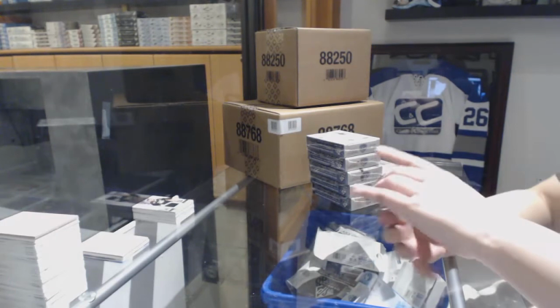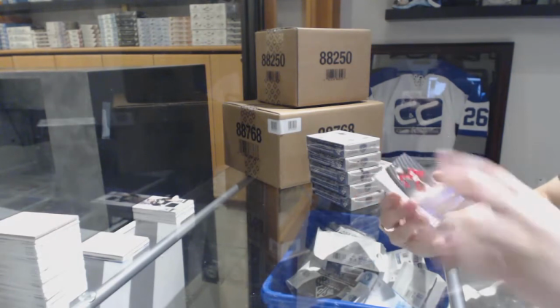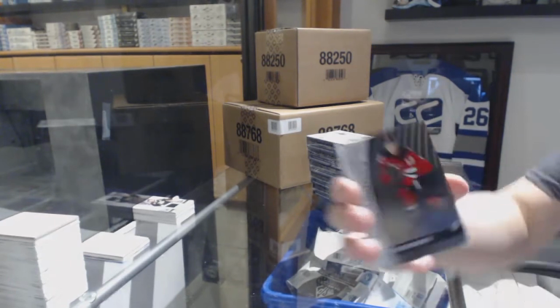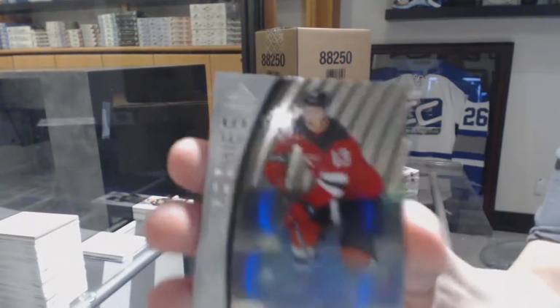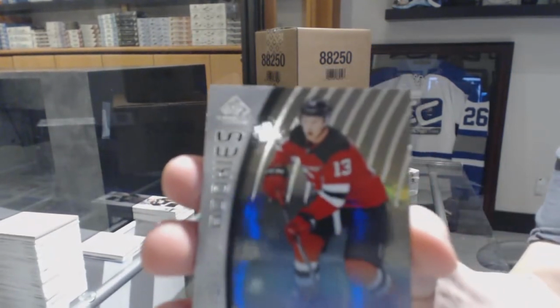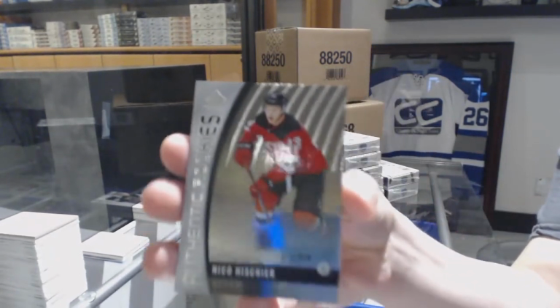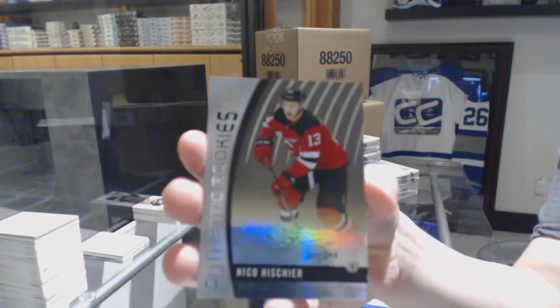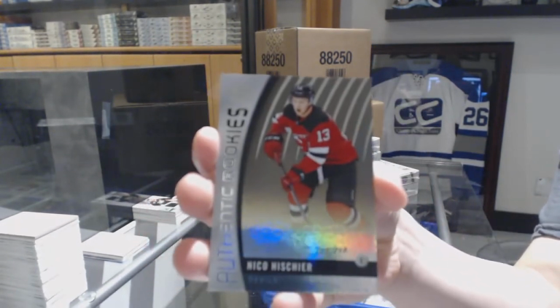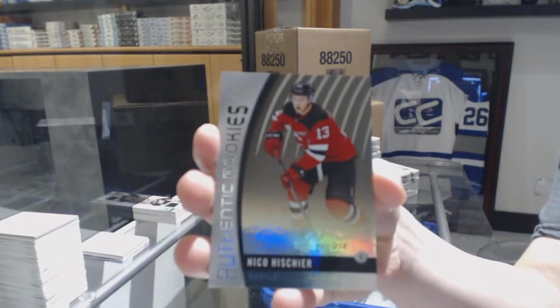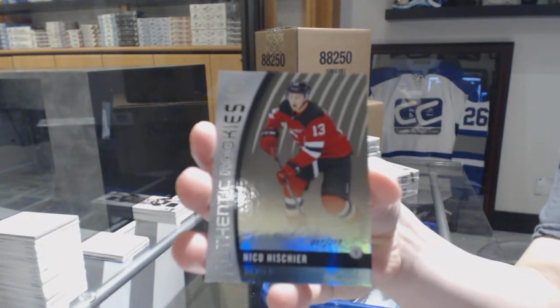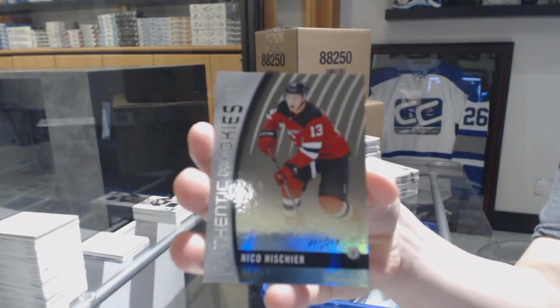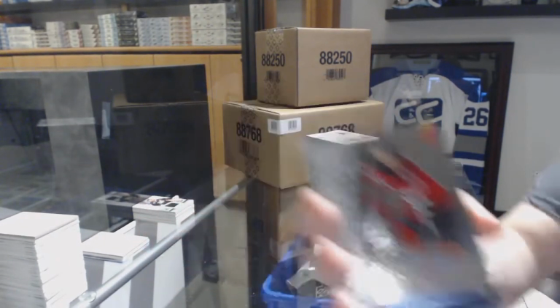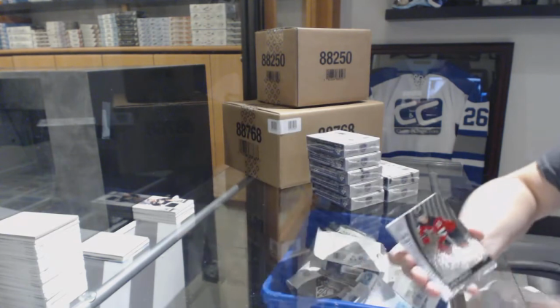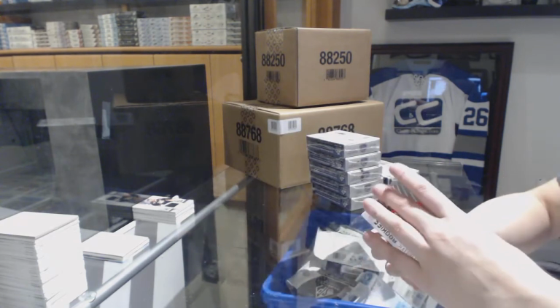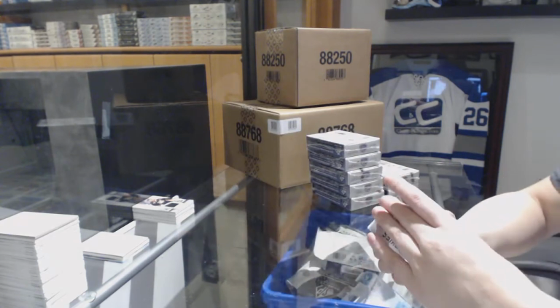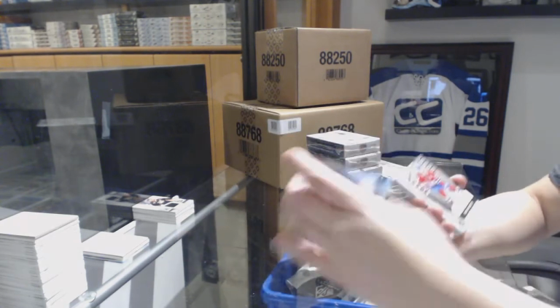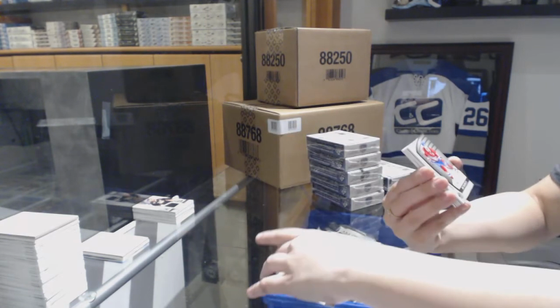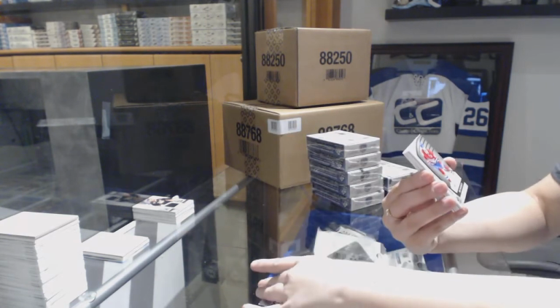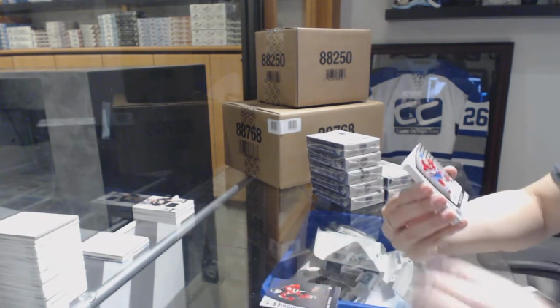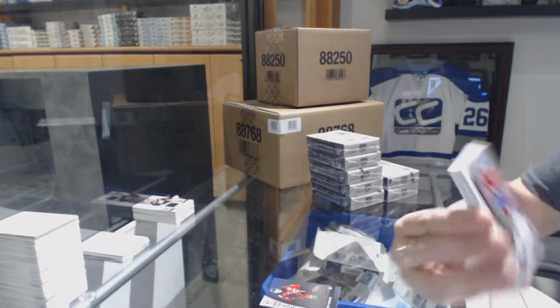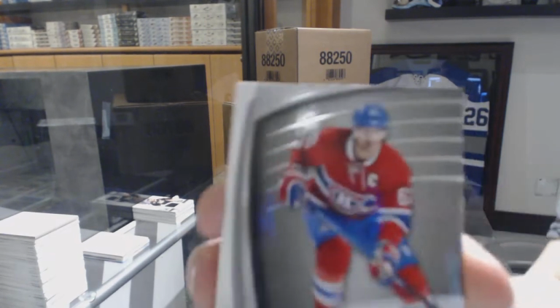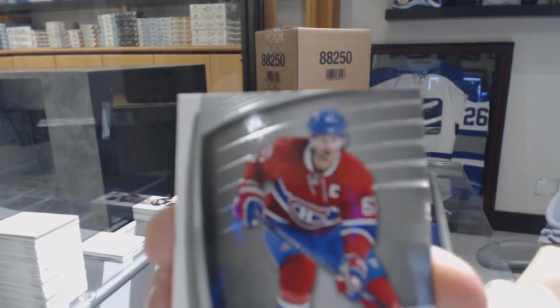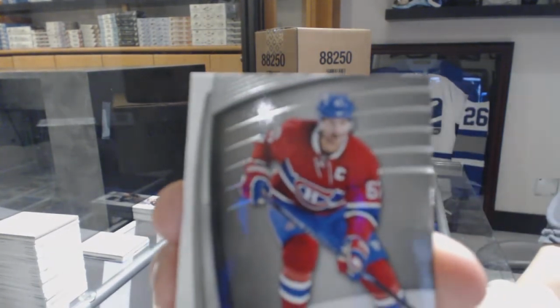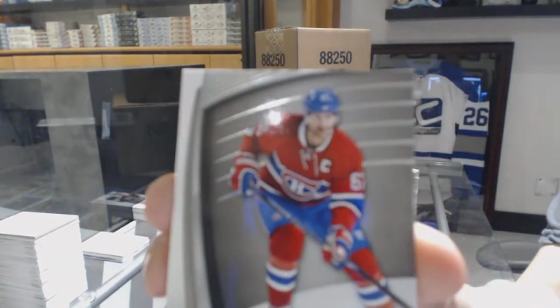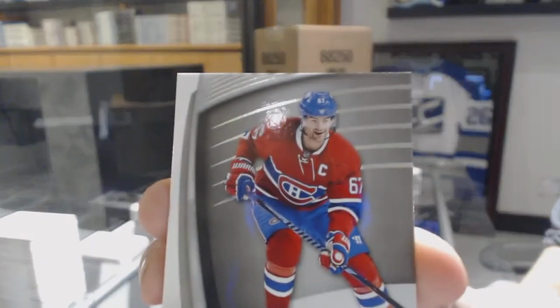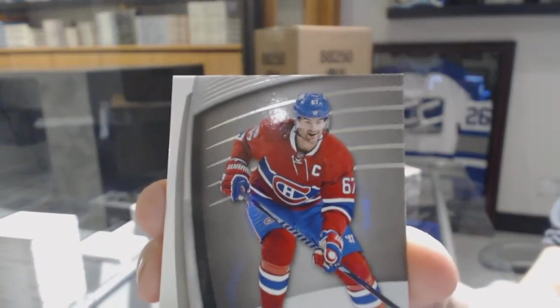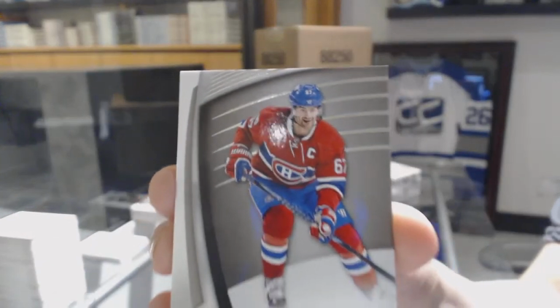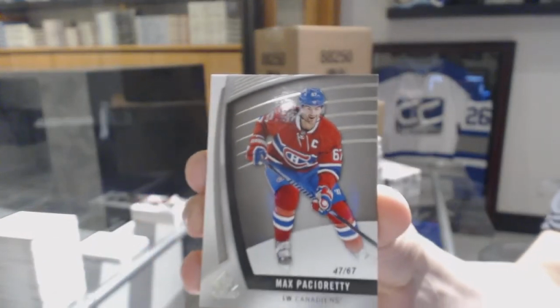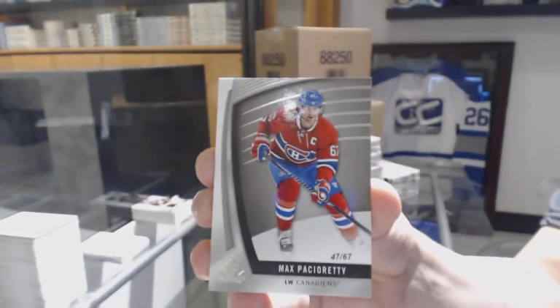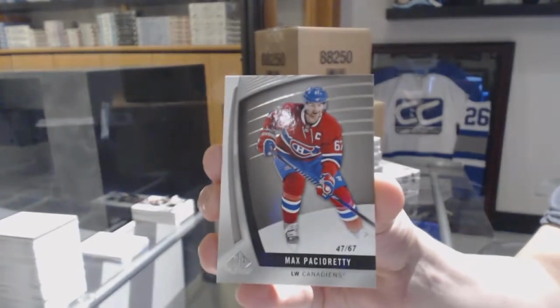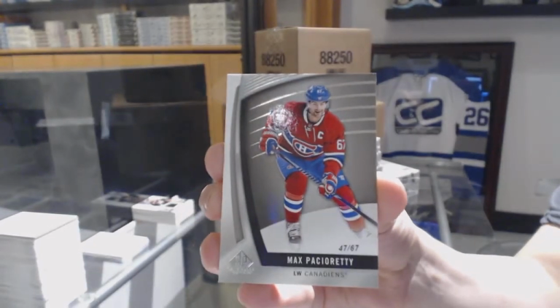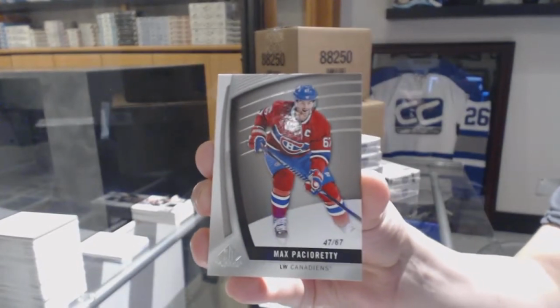We've got a Rainbow Rookie number 218 for the New Jersey Devils, Niko Heecher. A base card number to 67 for the Montreal Canadiens, Max Pacioretty.